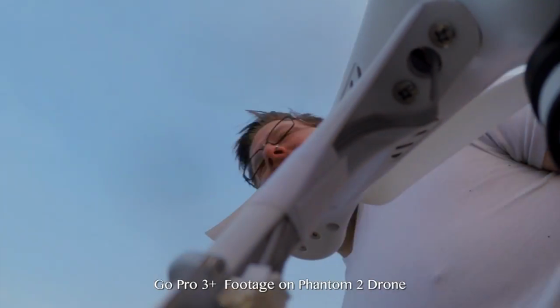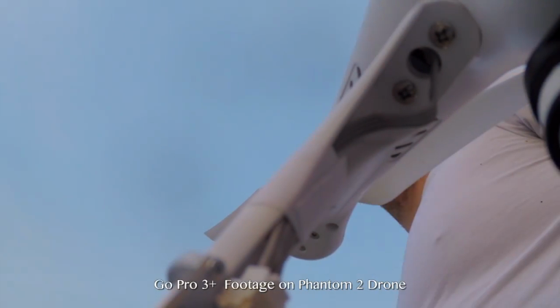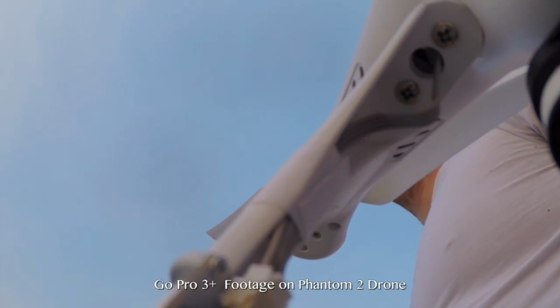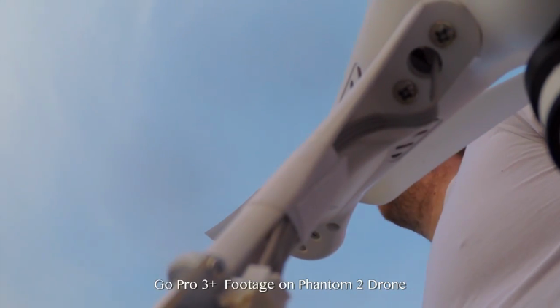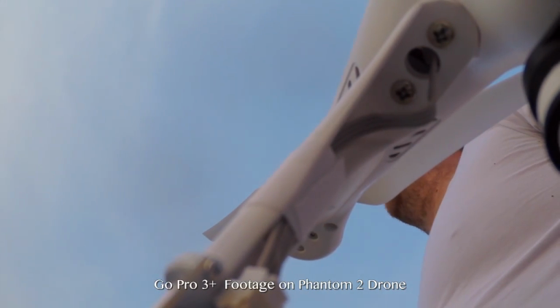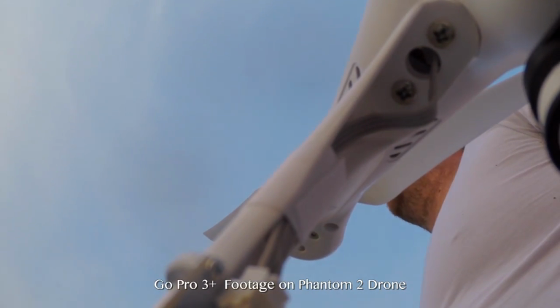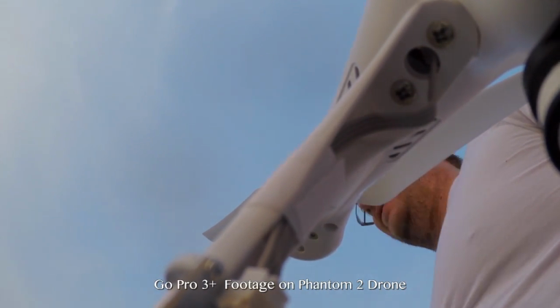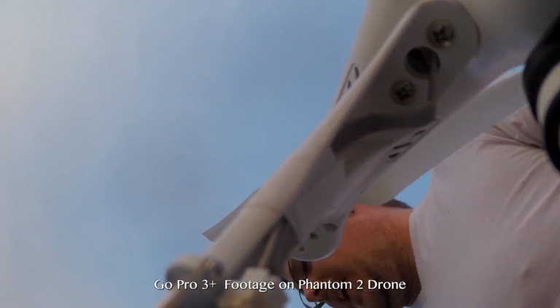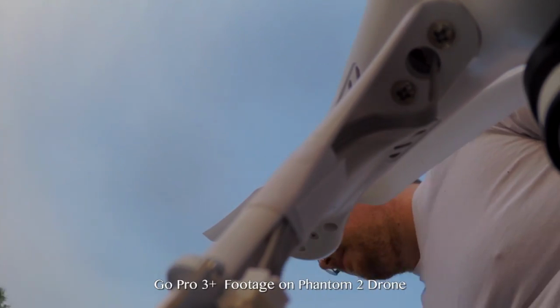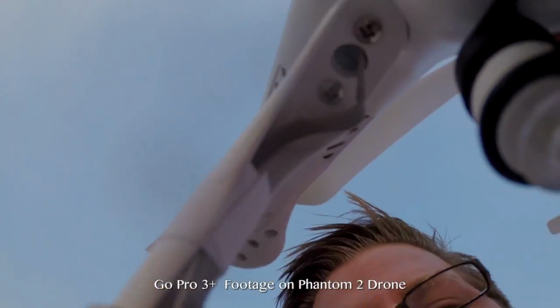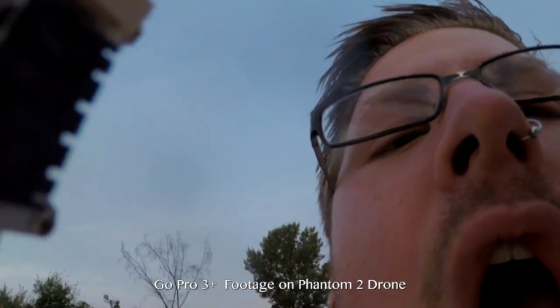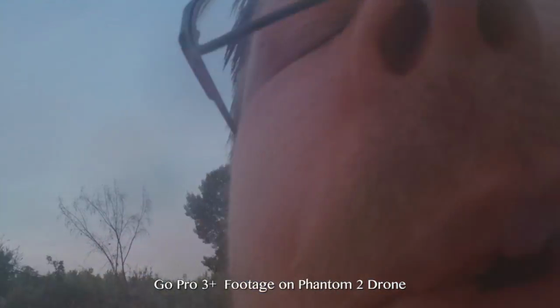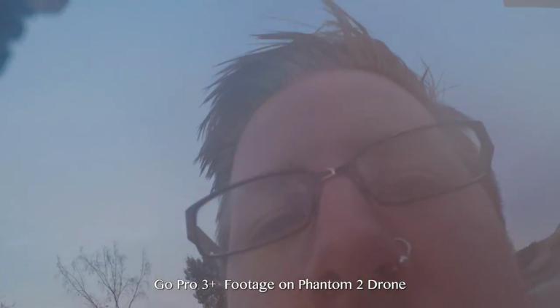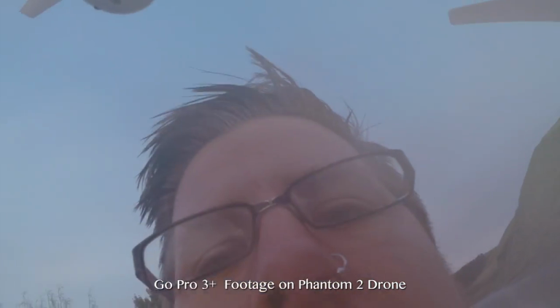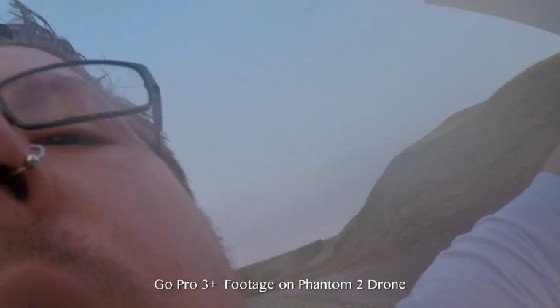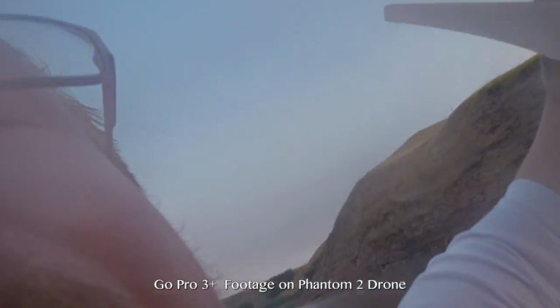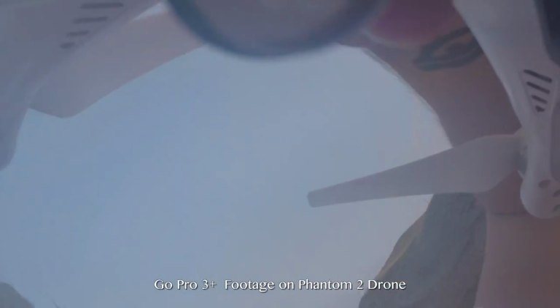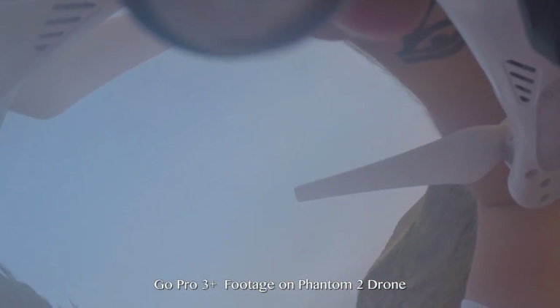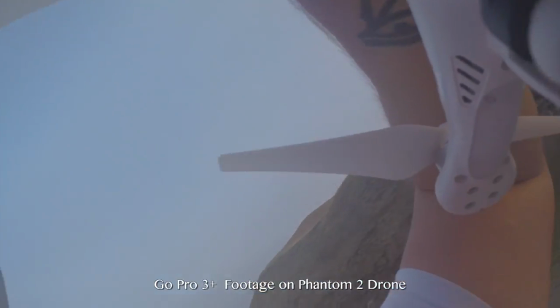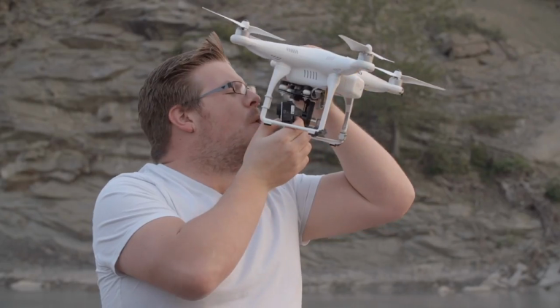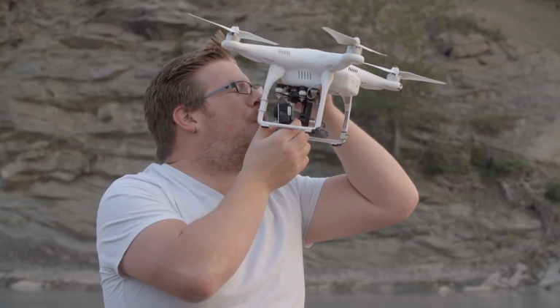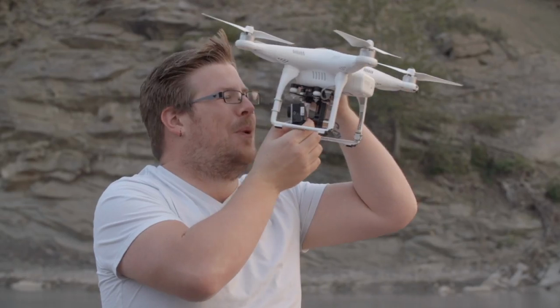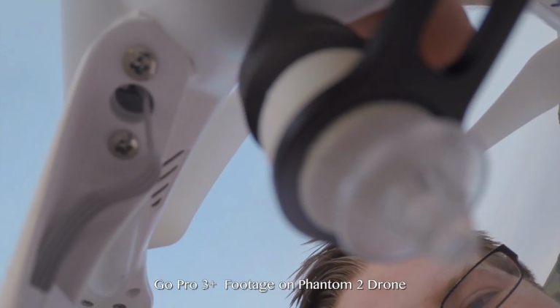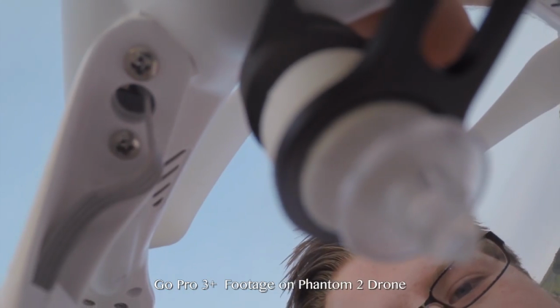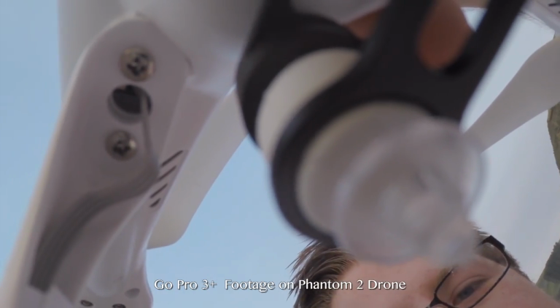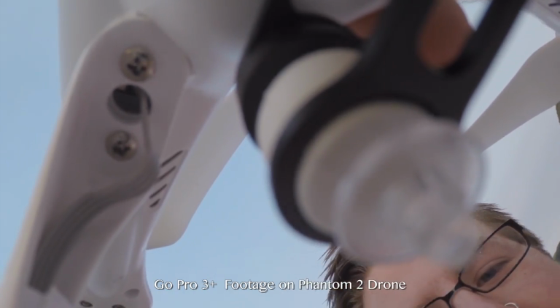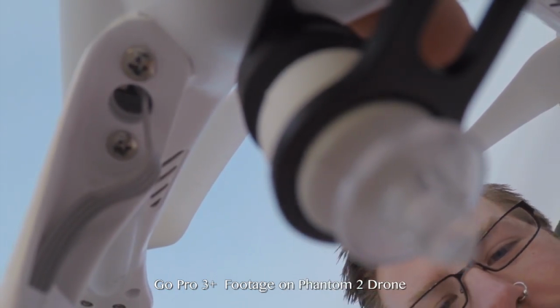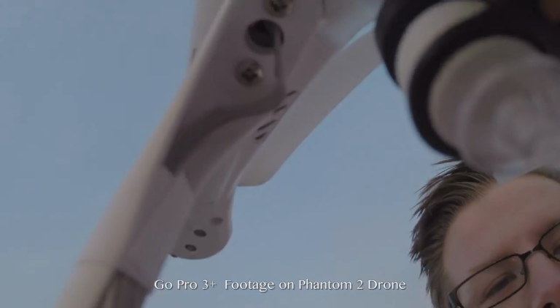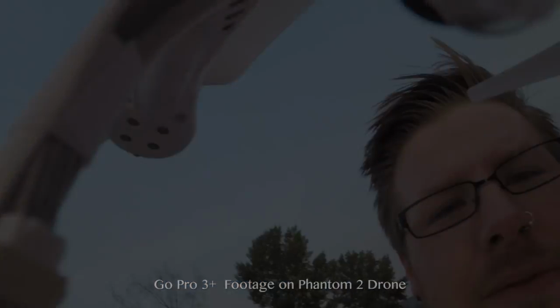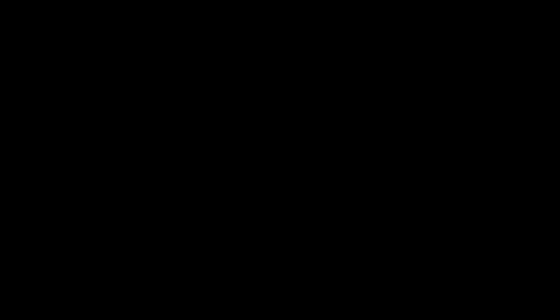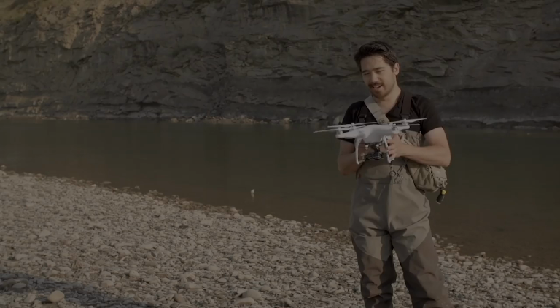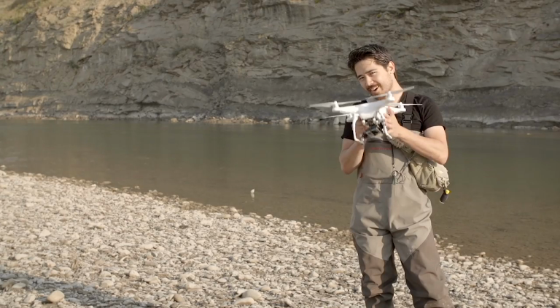How waterproof is a GoPro without its case? I mean, really, it was a quick dunk. It should be fine.